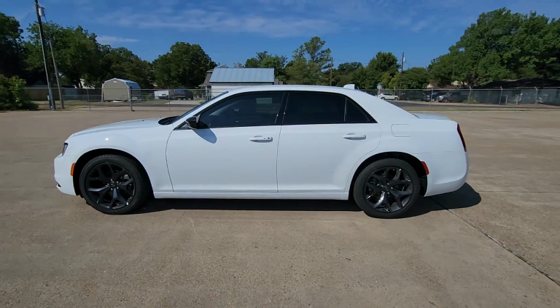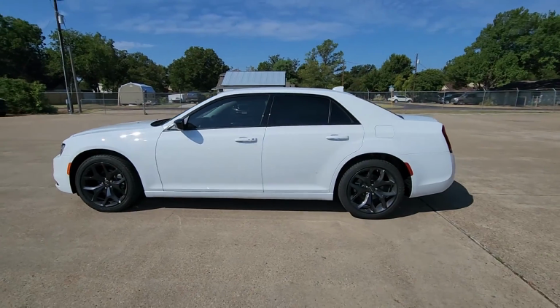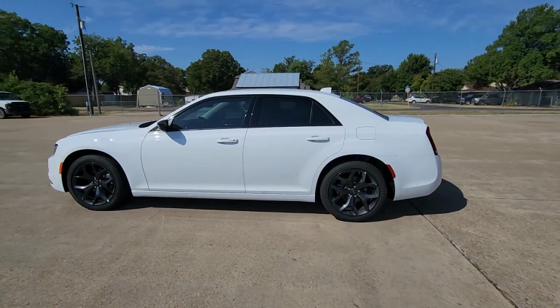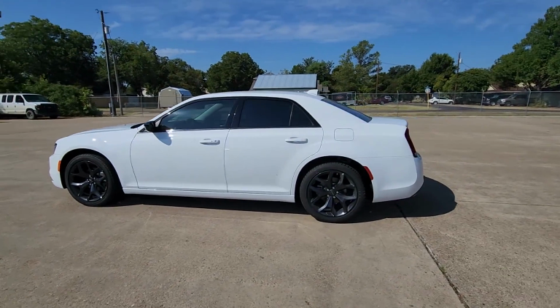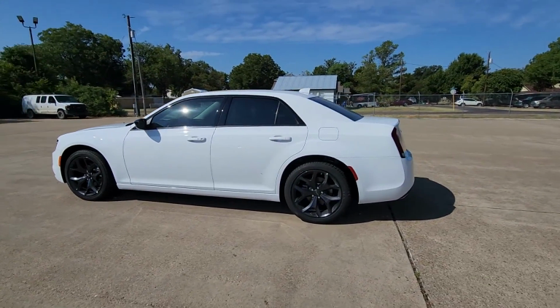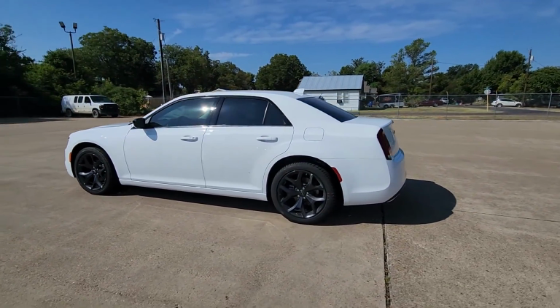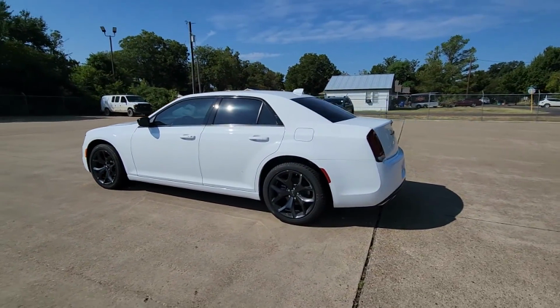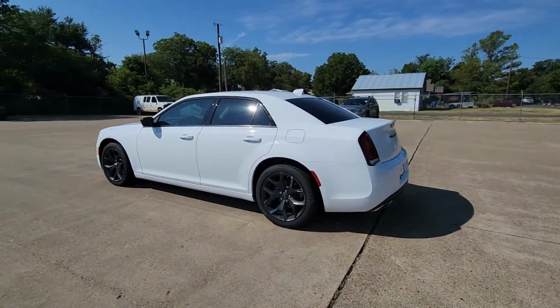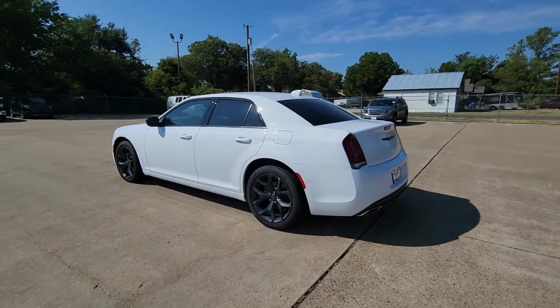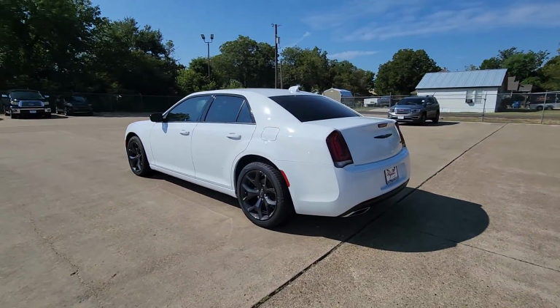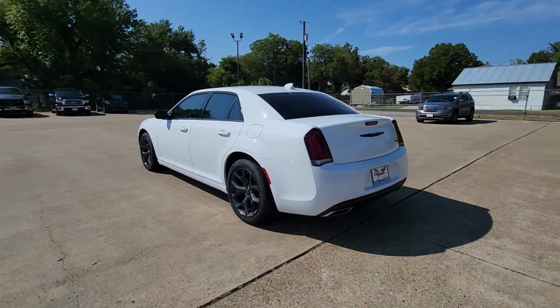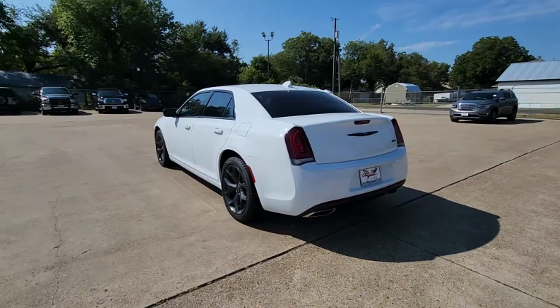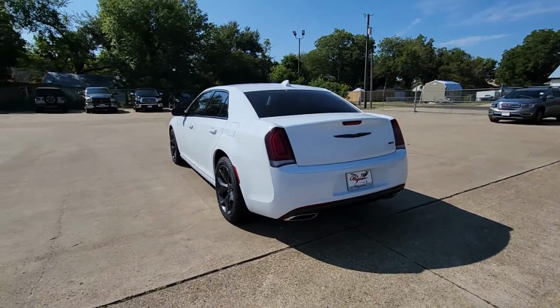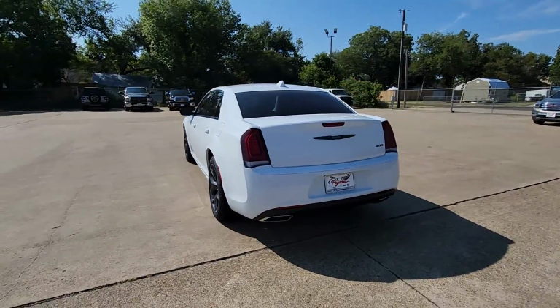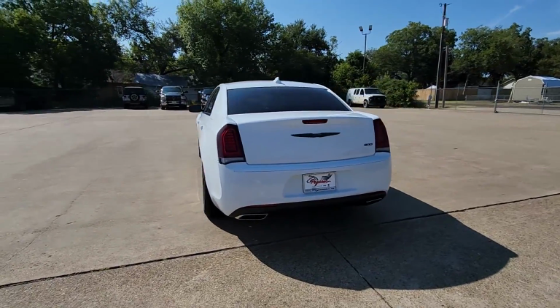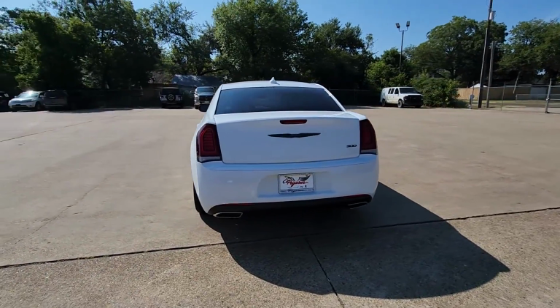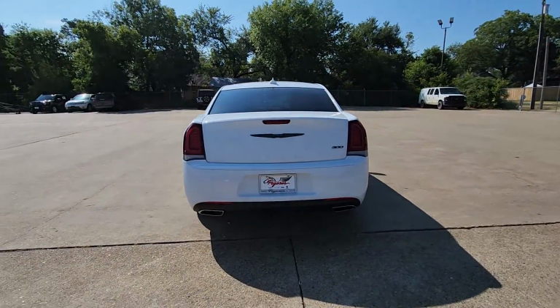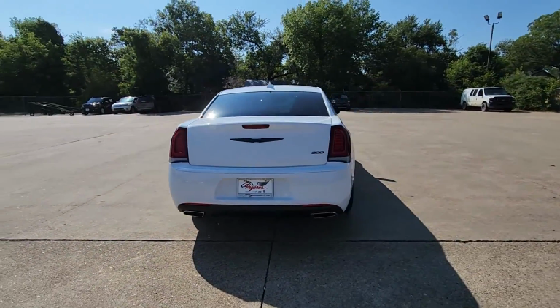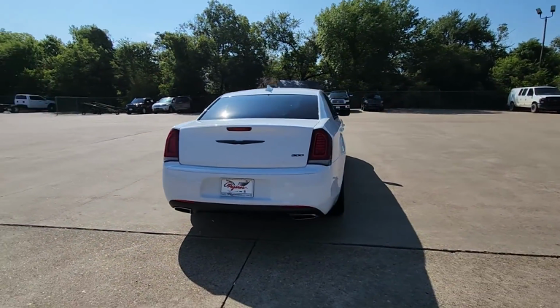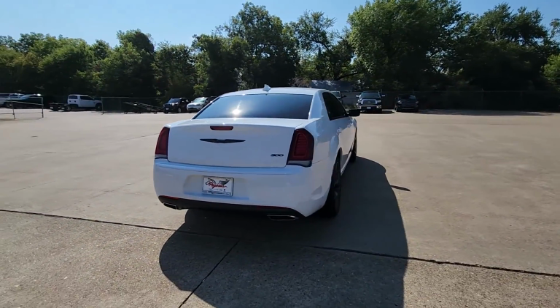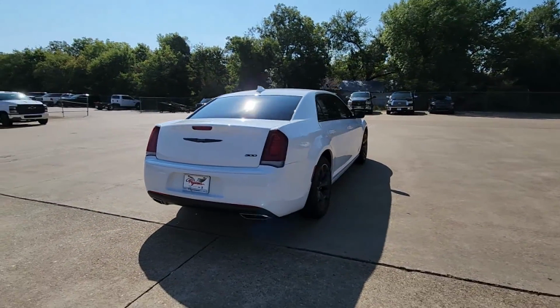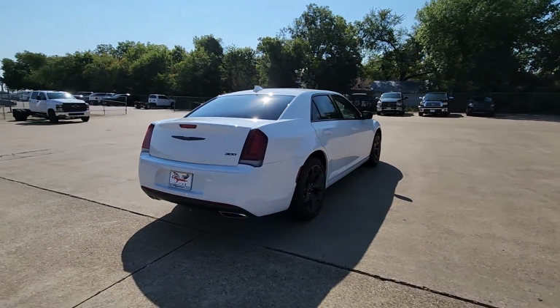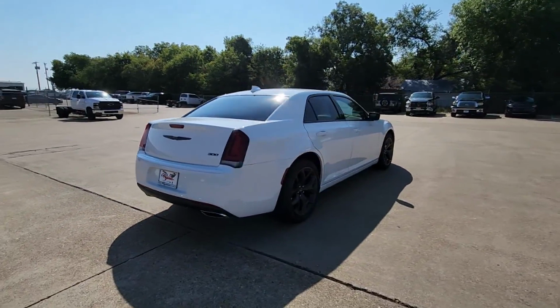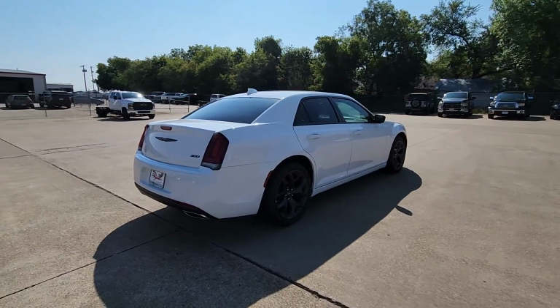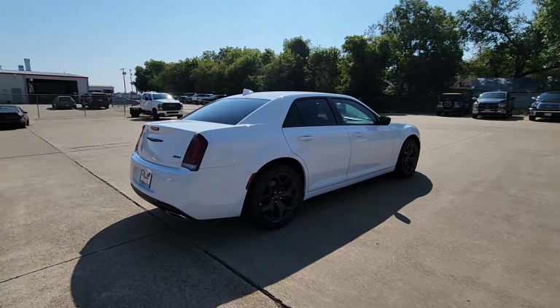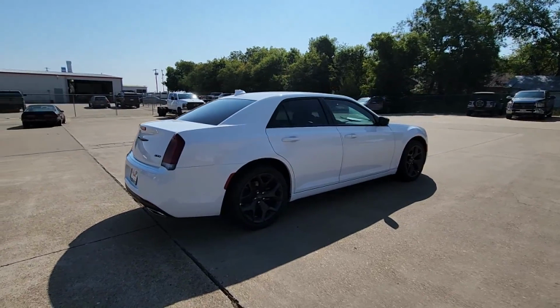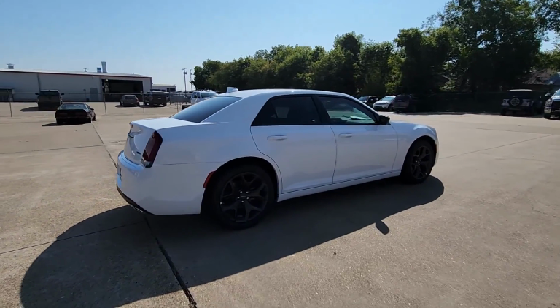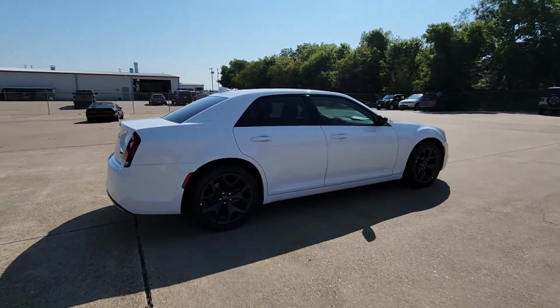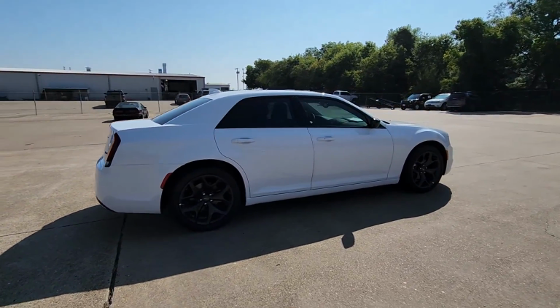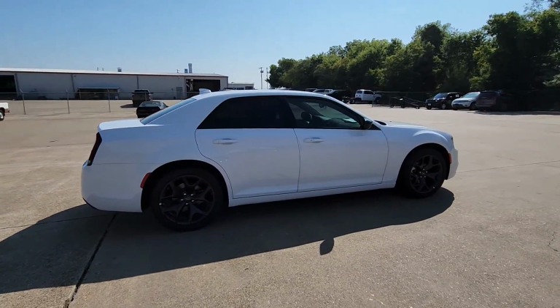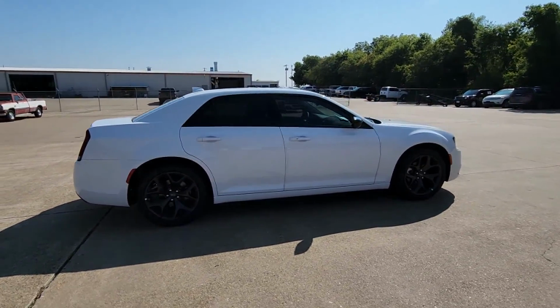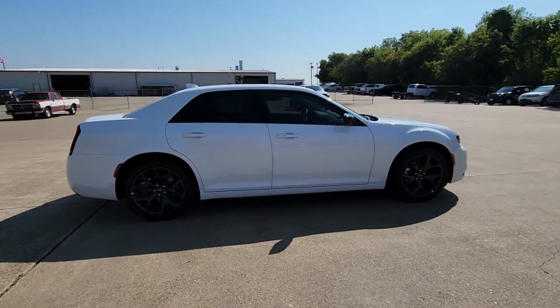Get acquainted with the 2023 Chrysler 300. The luxurious 300 combines traditional full-size sedan comfort and refinement with the latest in smart technology, resulting in a deliciously modern and sophisticated automobile.